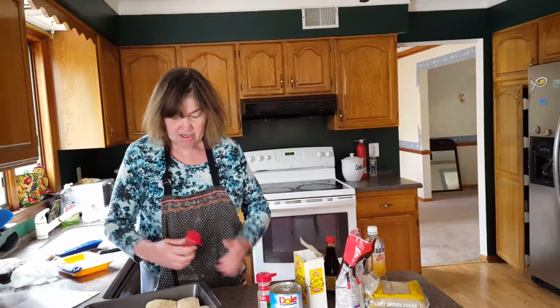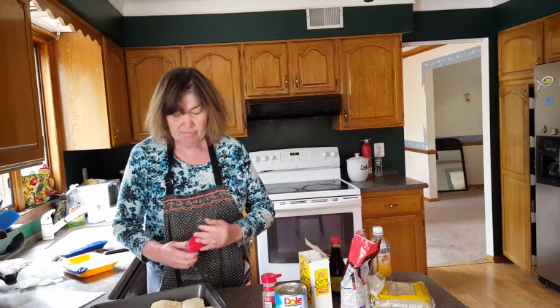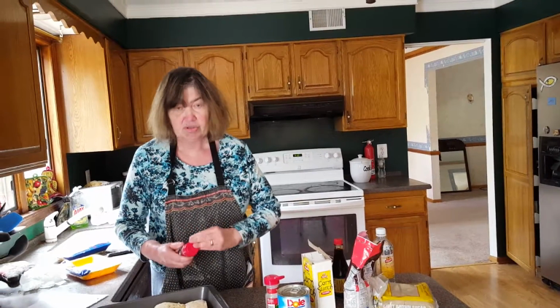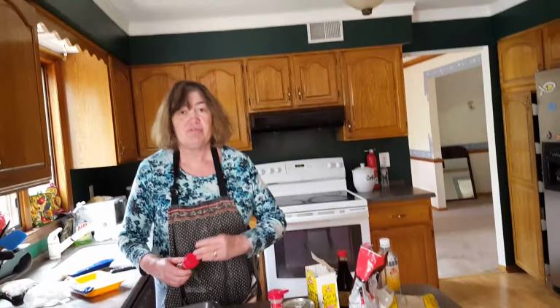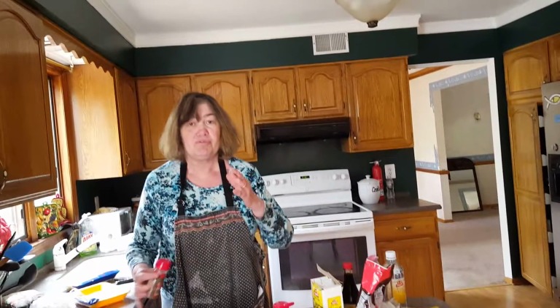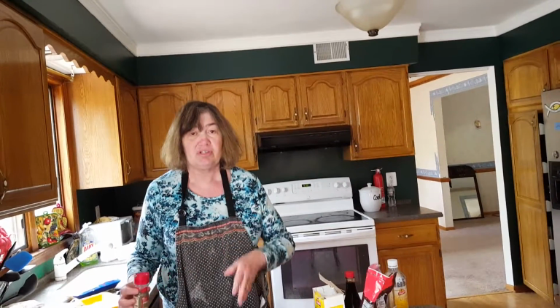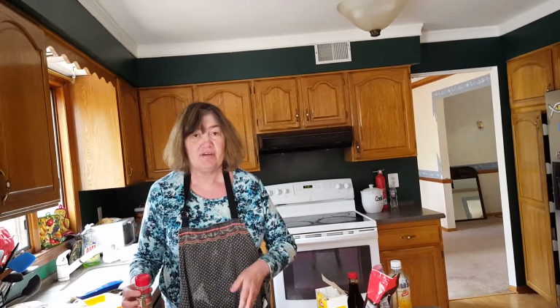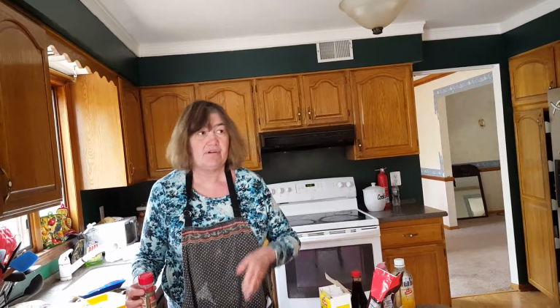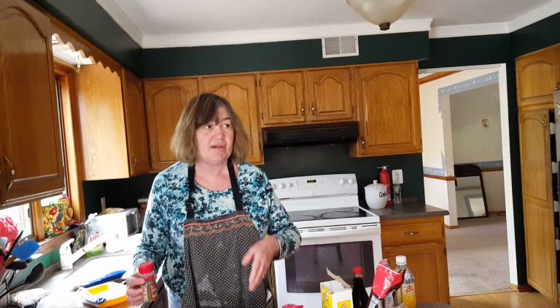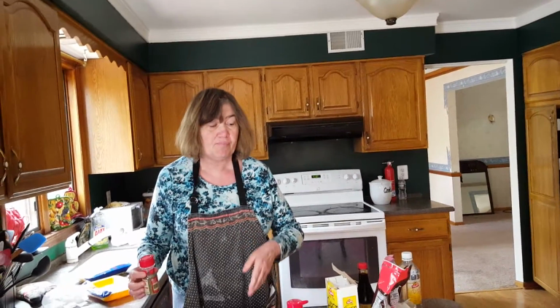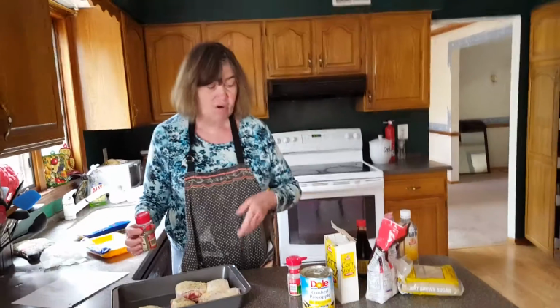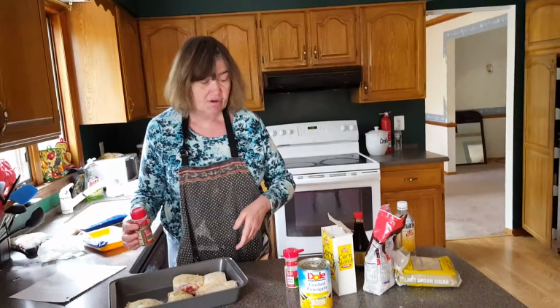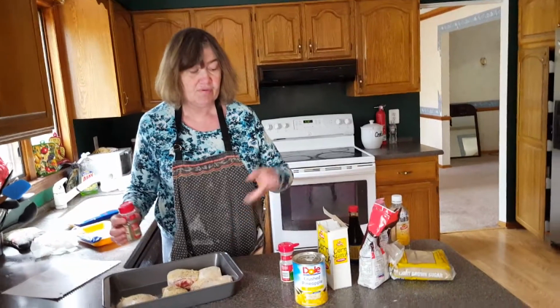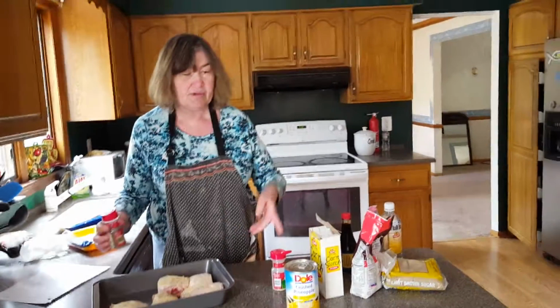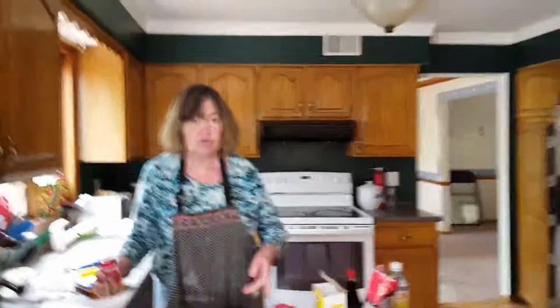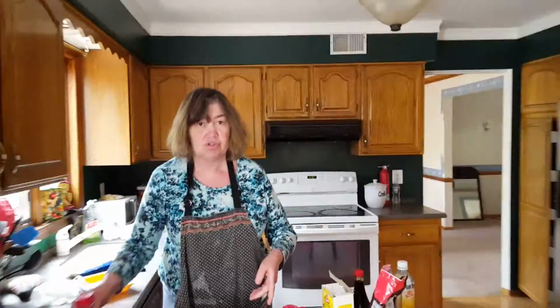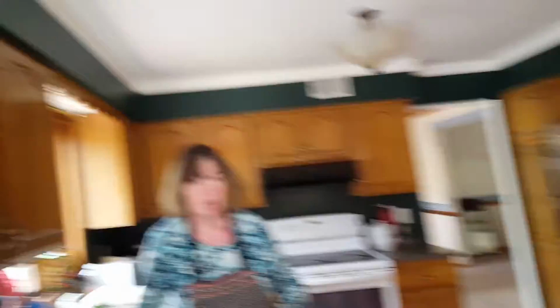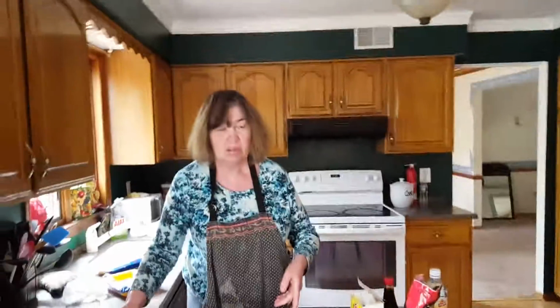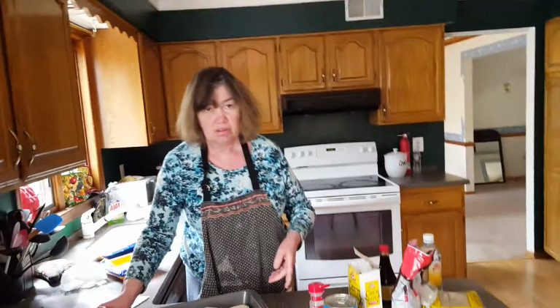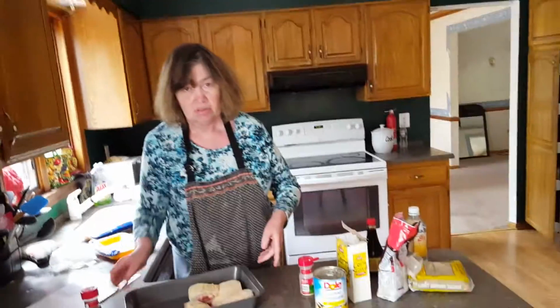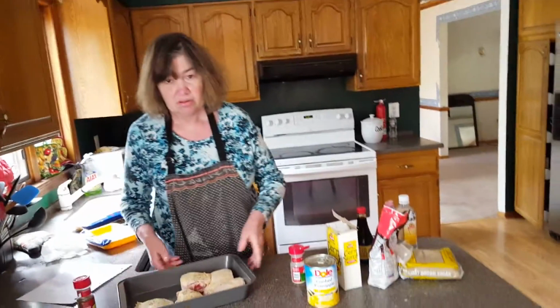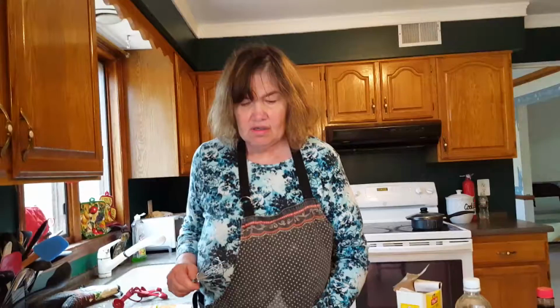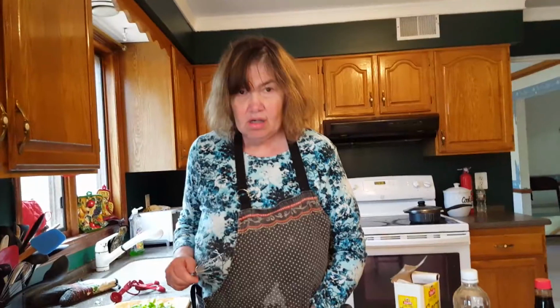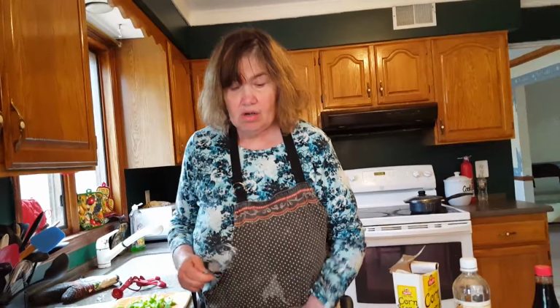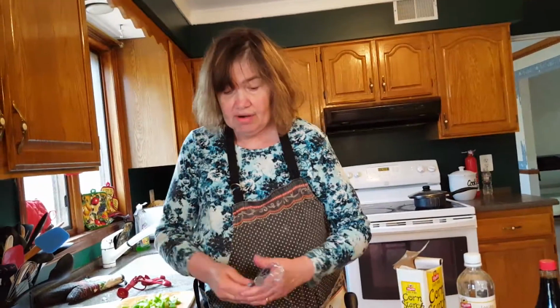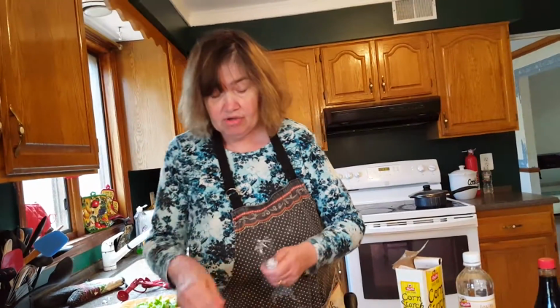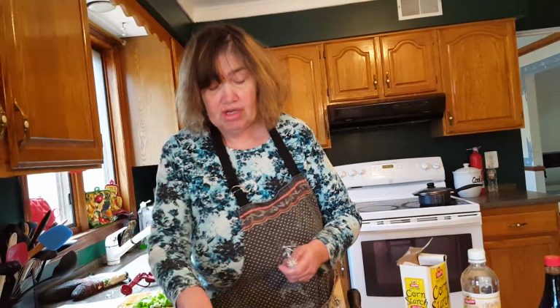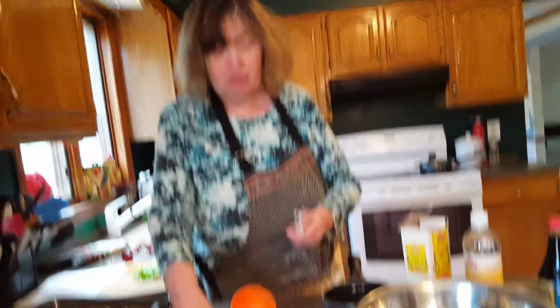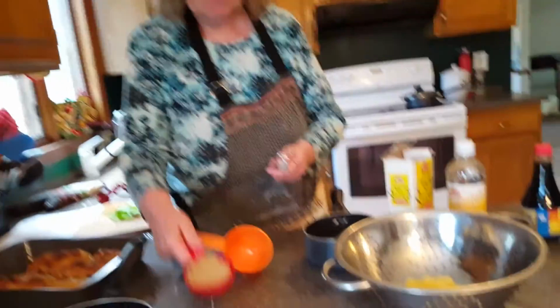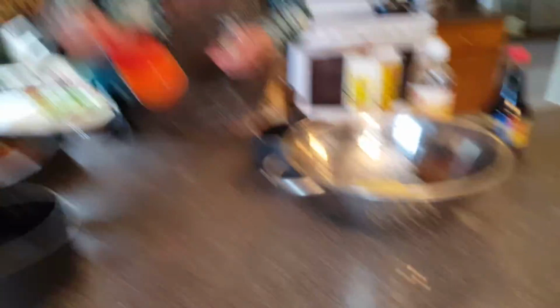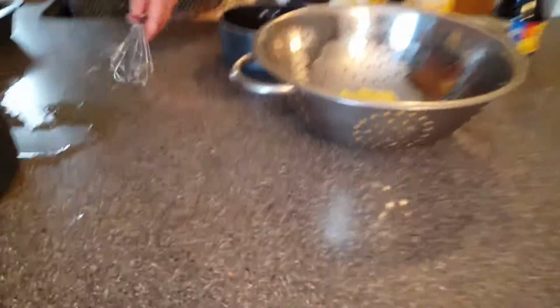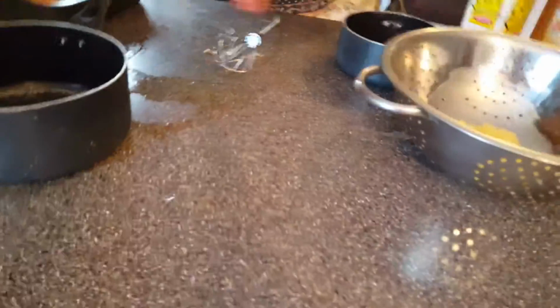What I'm going to do now is put this in the oven and bake it for about one hour, and then we will make the sauce. What I'm going to do now is make the sweet and sour sauce.